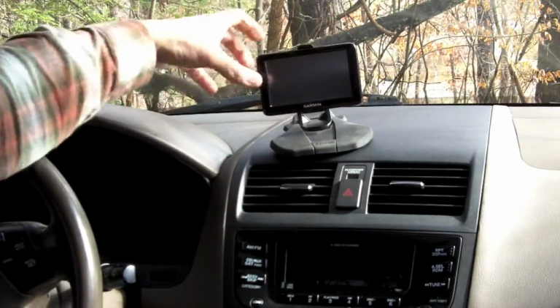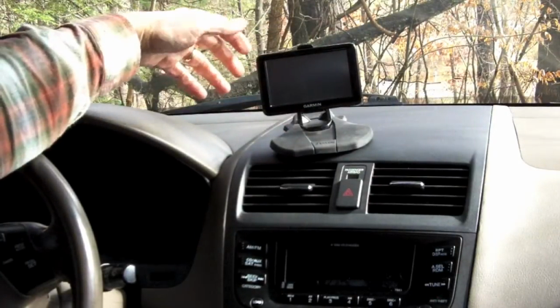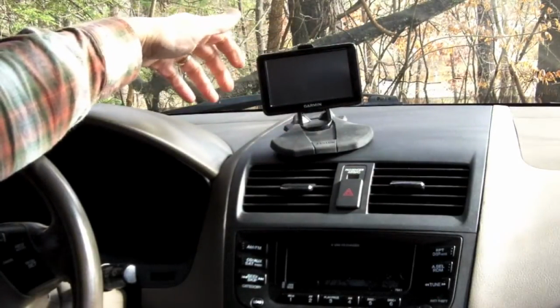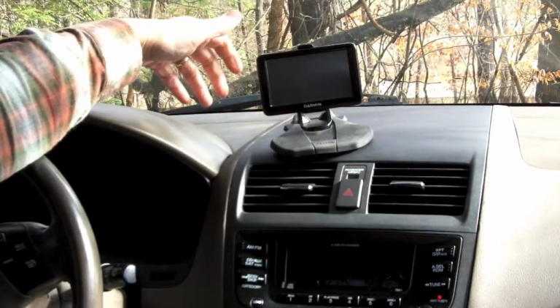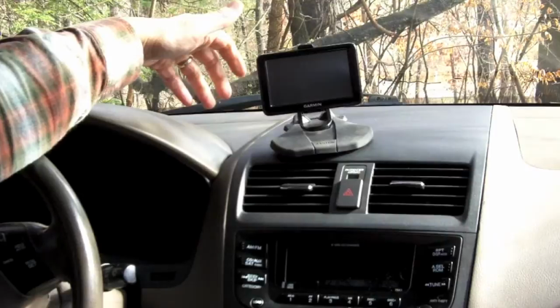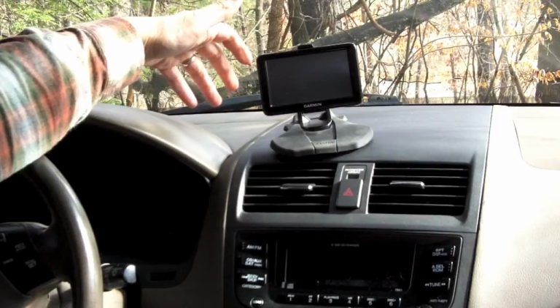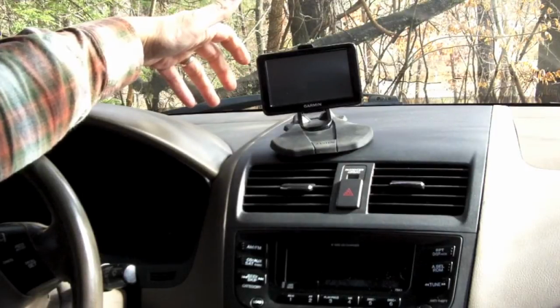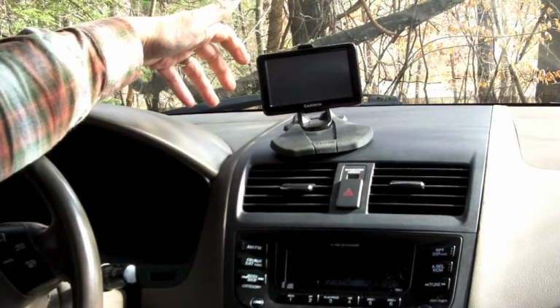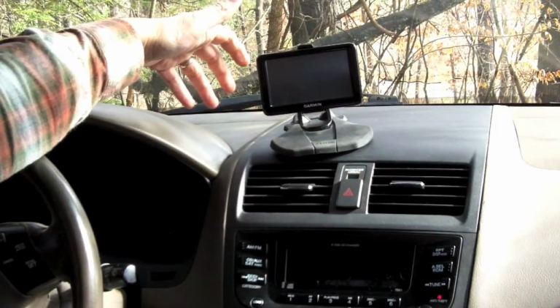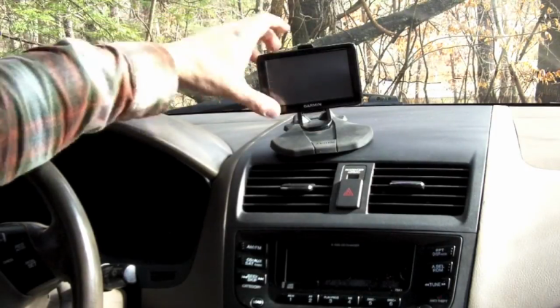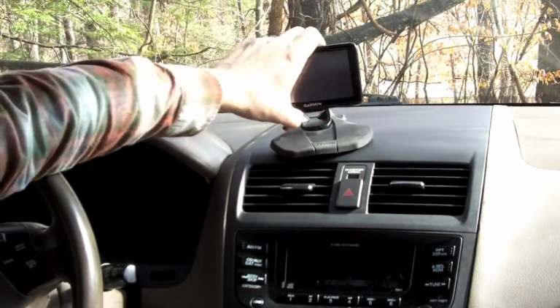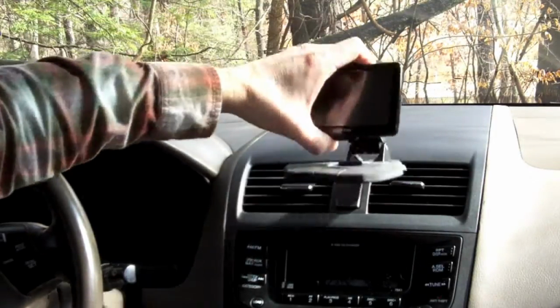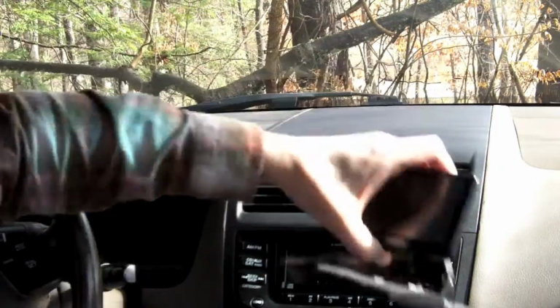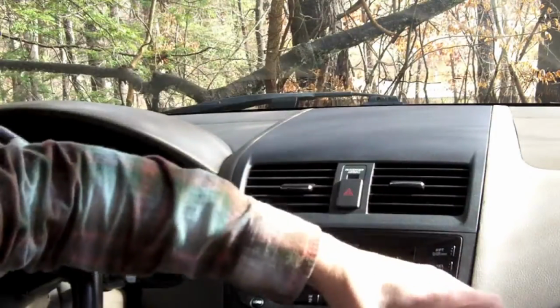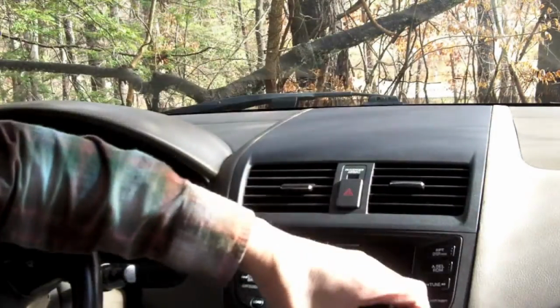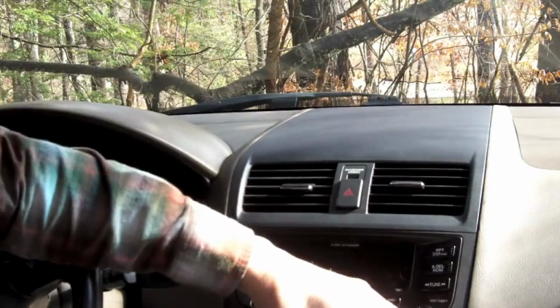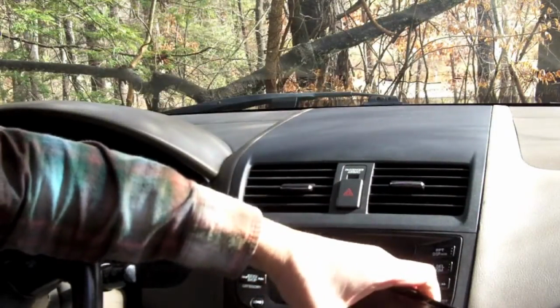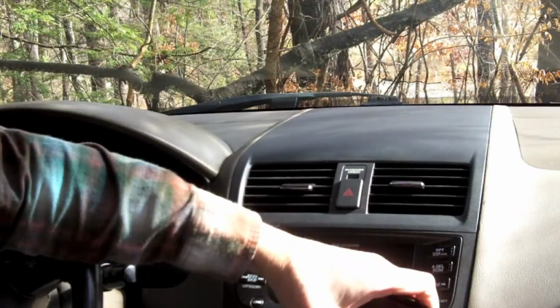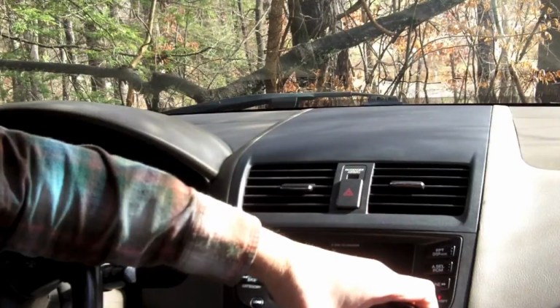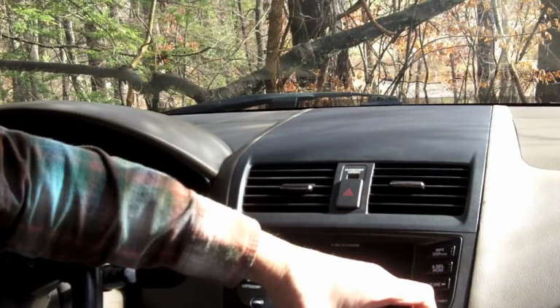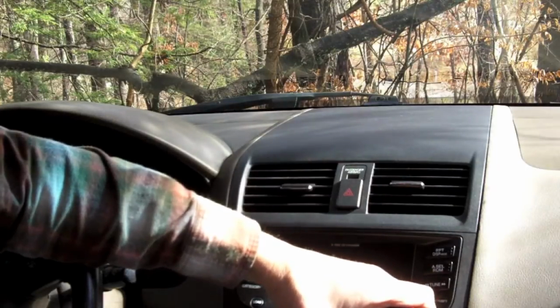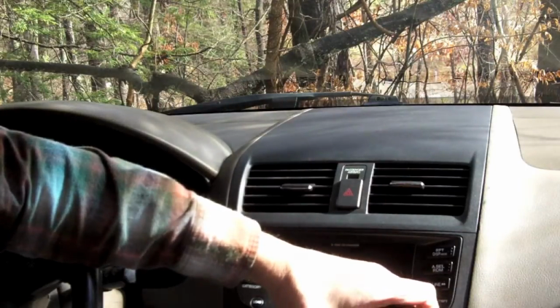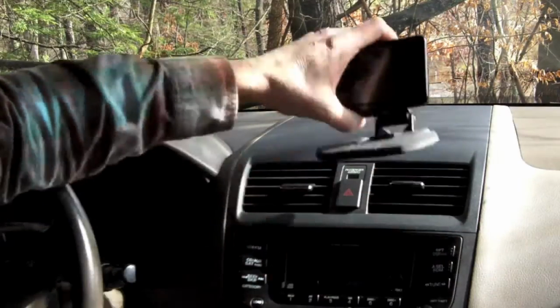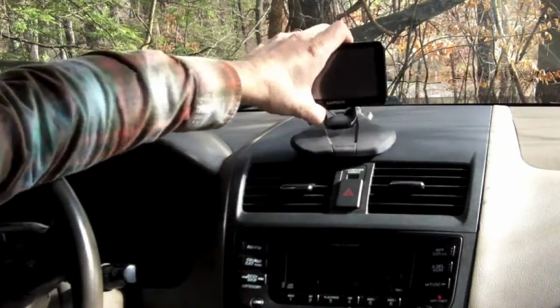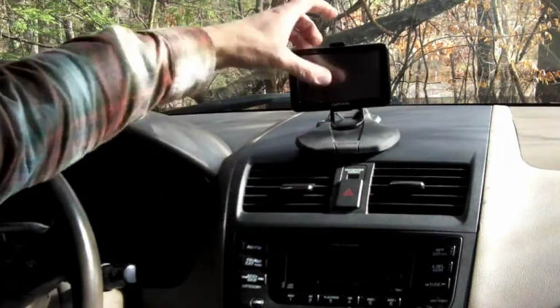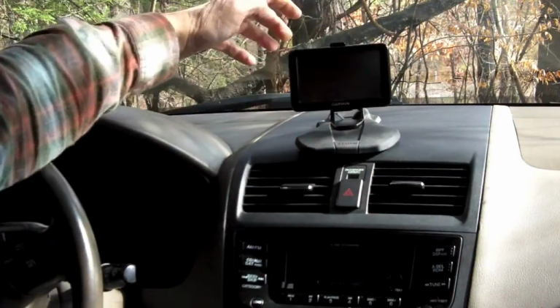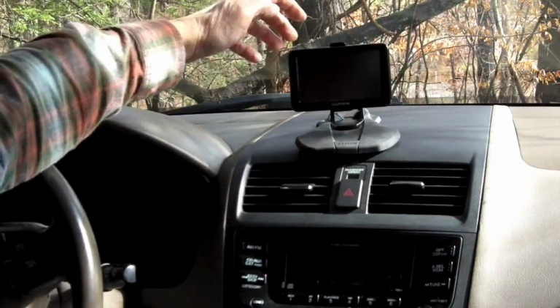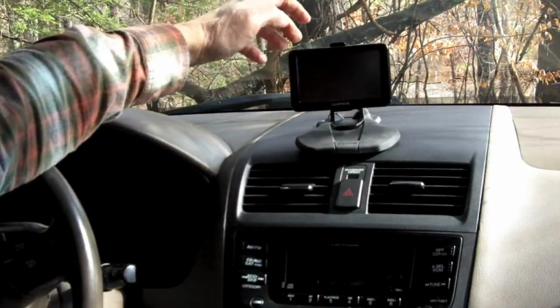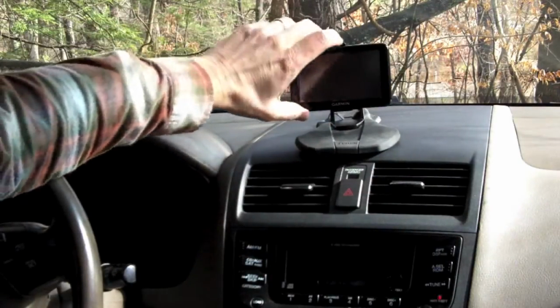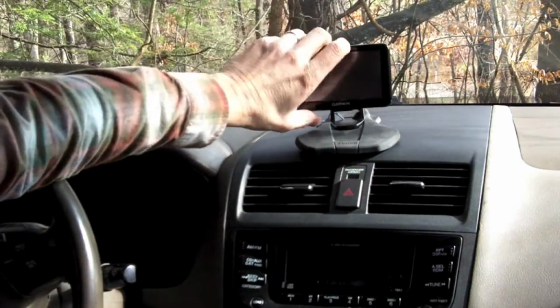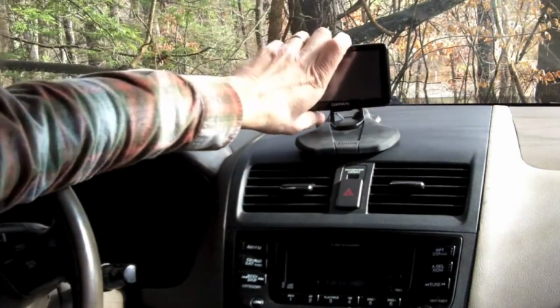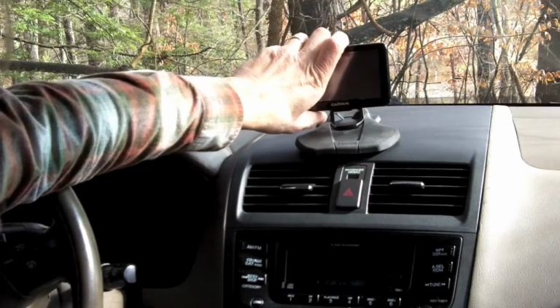I really like this because if I get to a store or something and I'm going to run in real quick, I can just take the whole thing, toss it in the floorboard, cover it up with a jacket, and when I come back out I just stick it back up on the windshield and I'm good to go — nothing to mess with there.